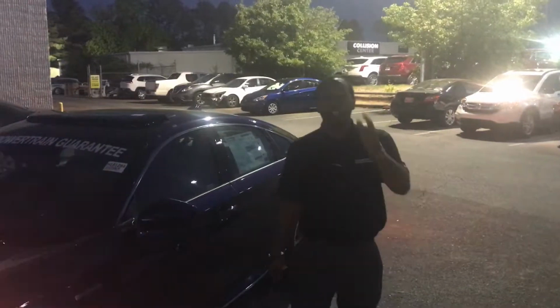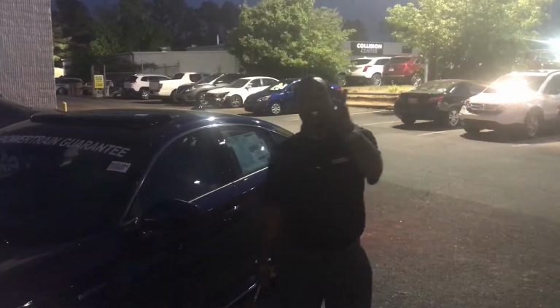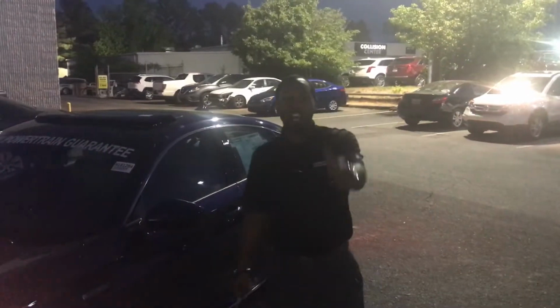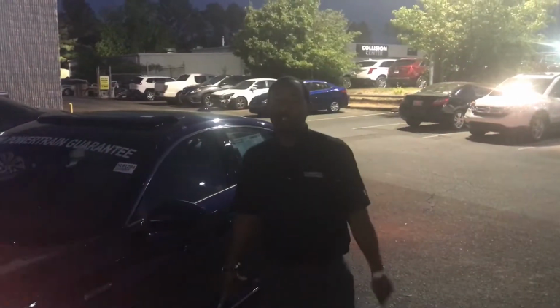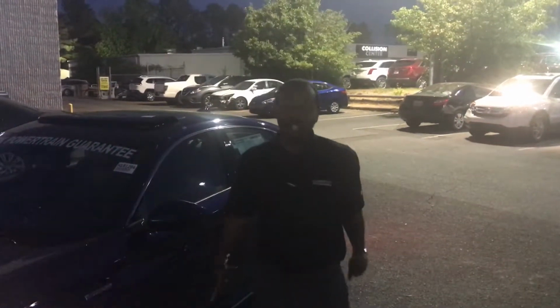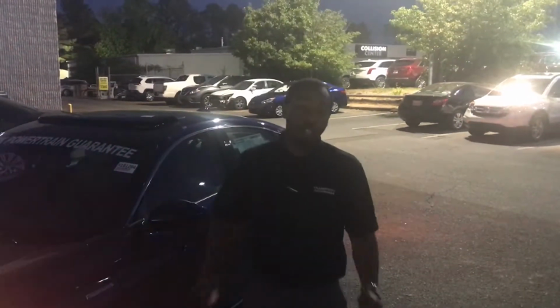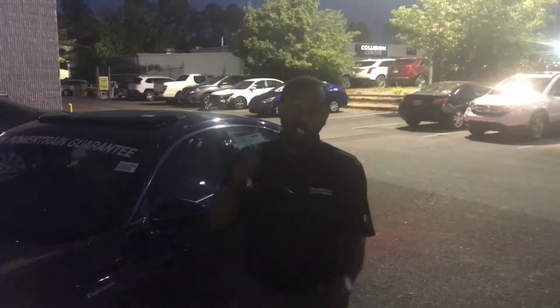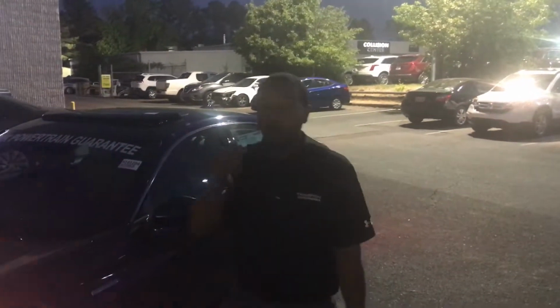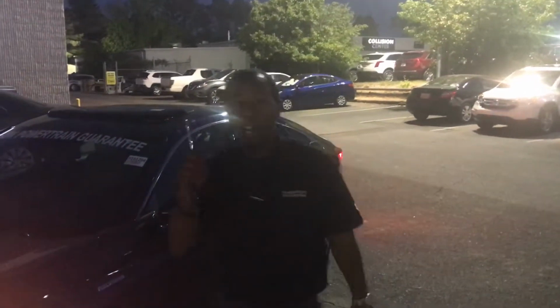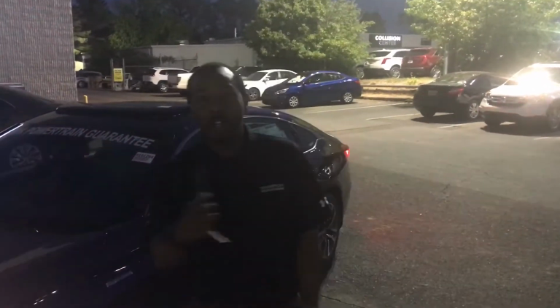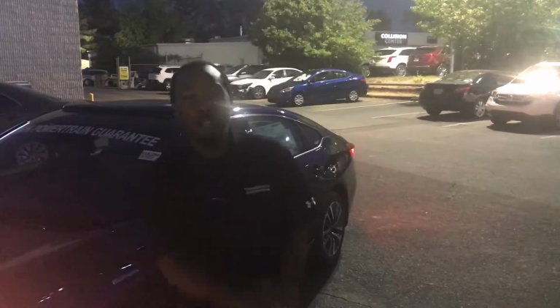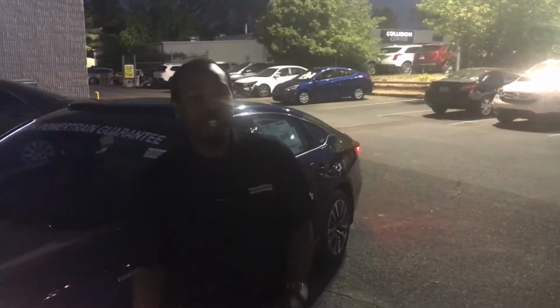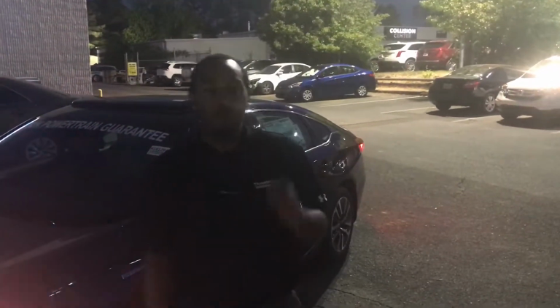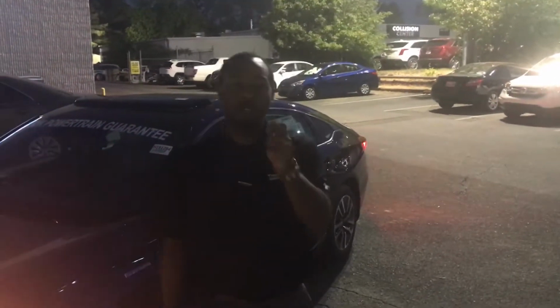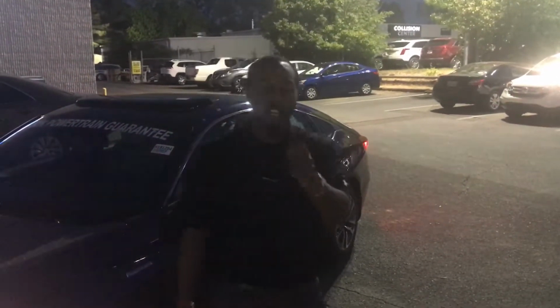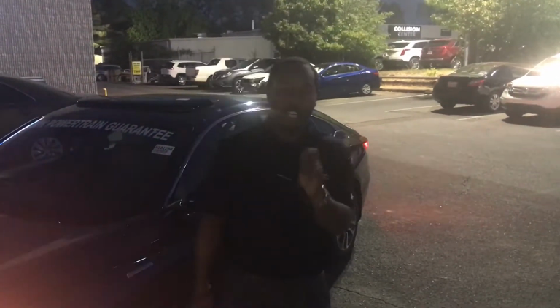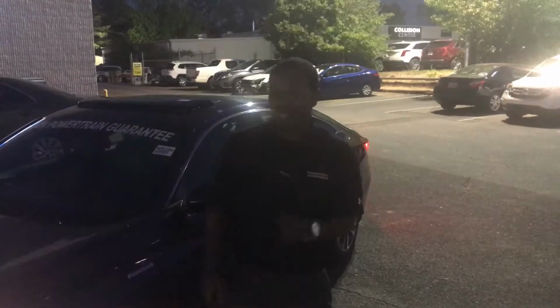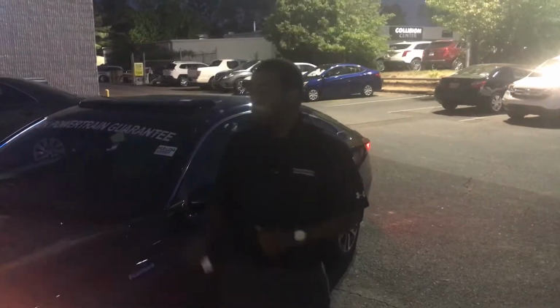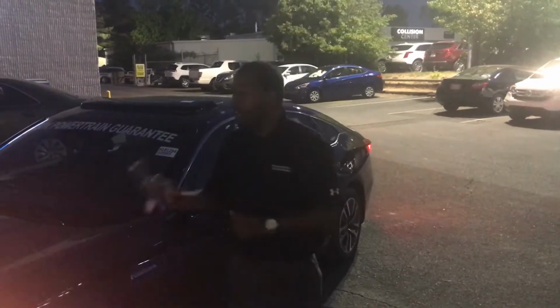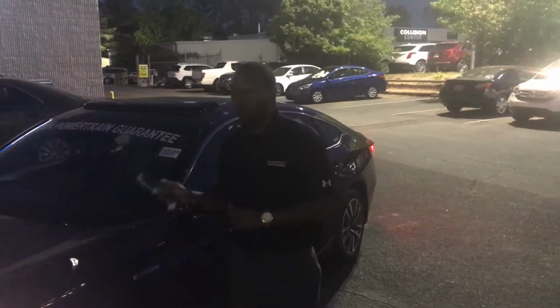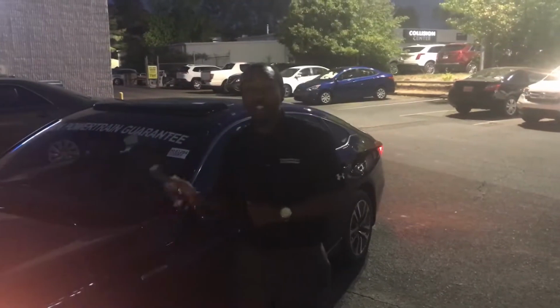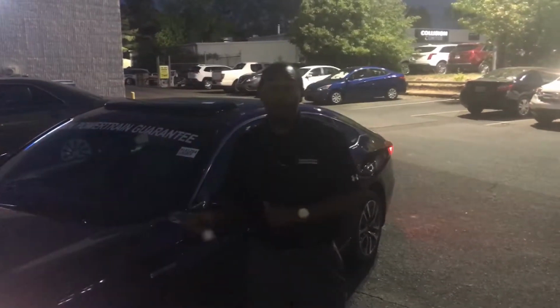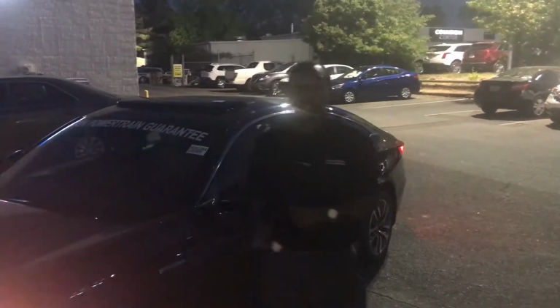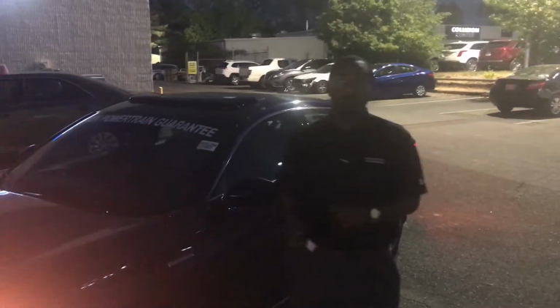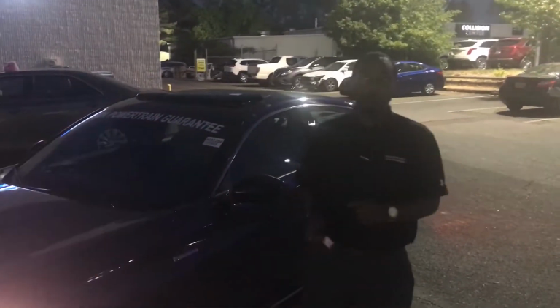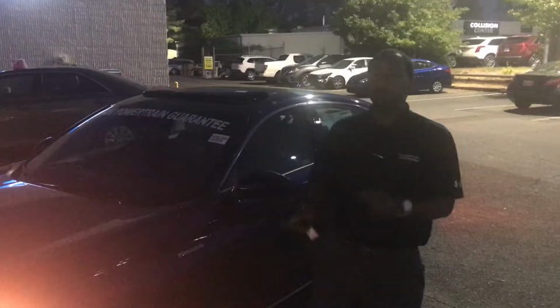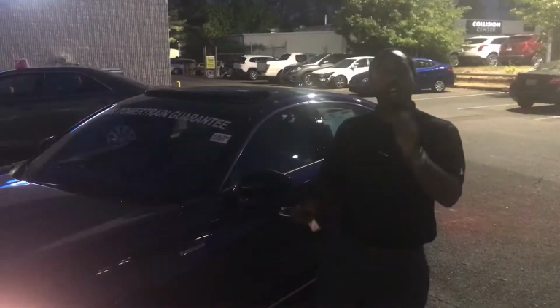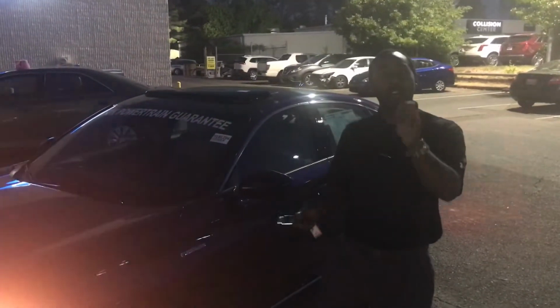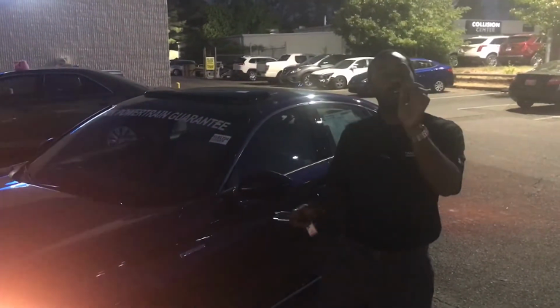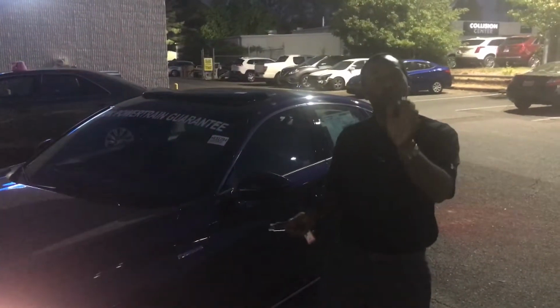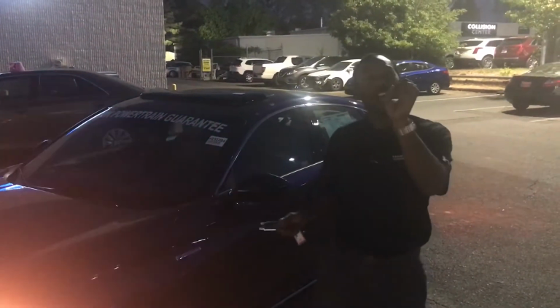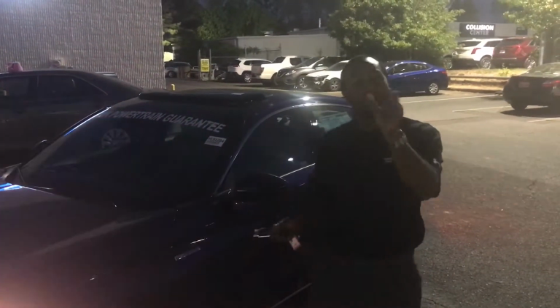Hey John, how you doing? It's Julius here at Tamron Honda. I wanted to thank you so much for your internet interest on the Honda Accord Hybrid.